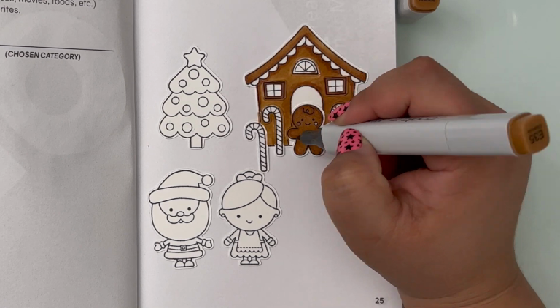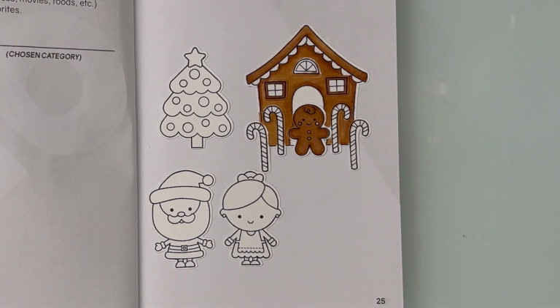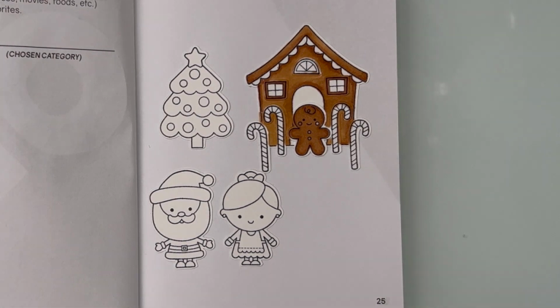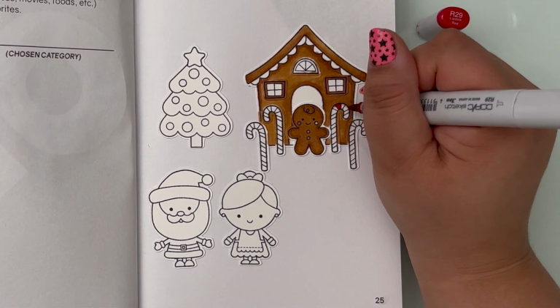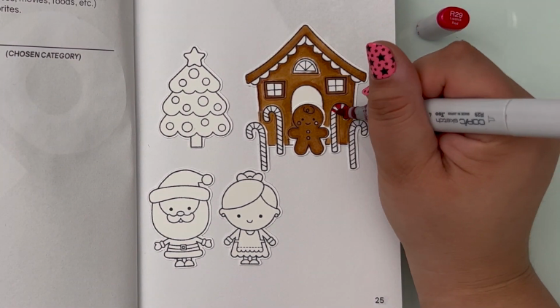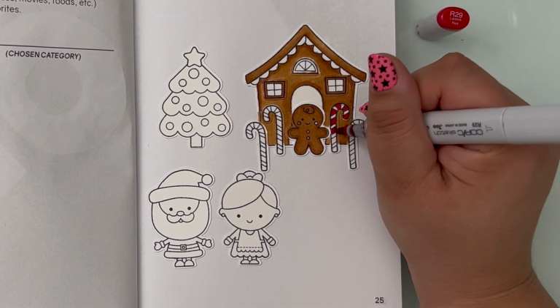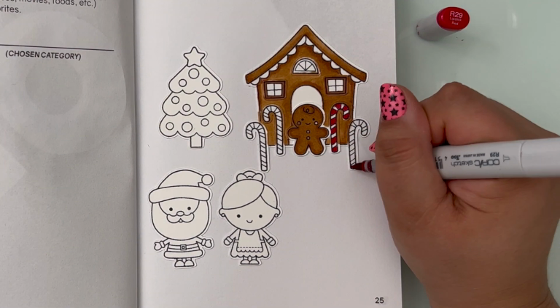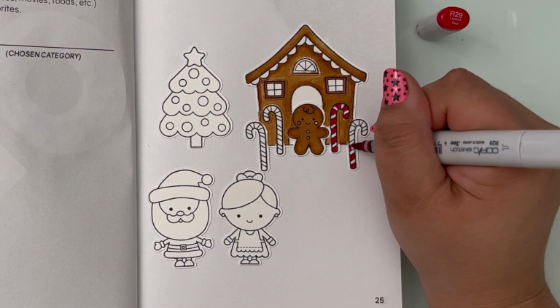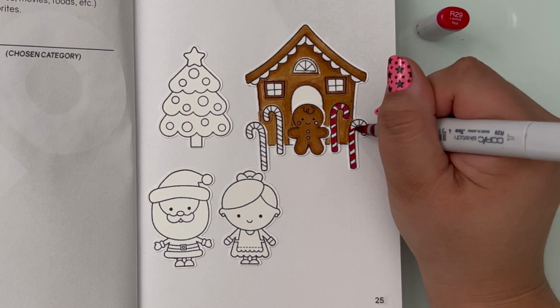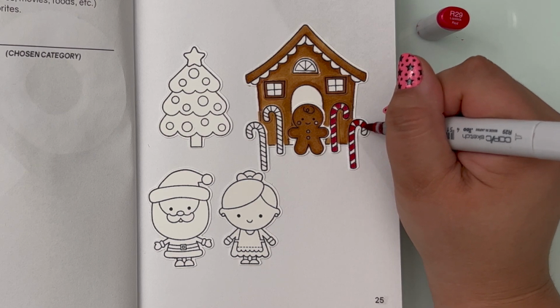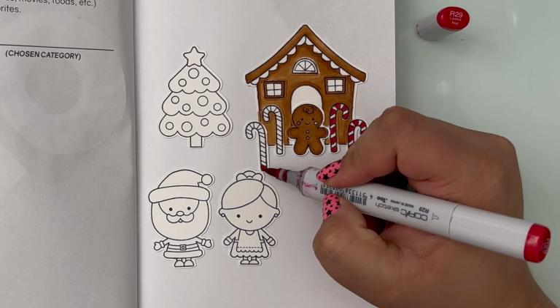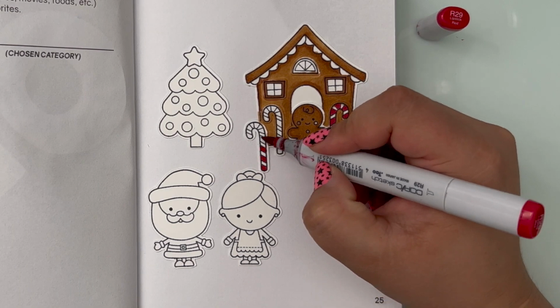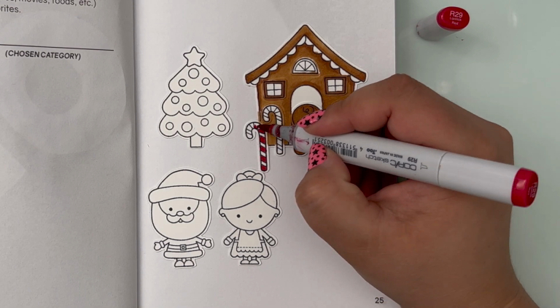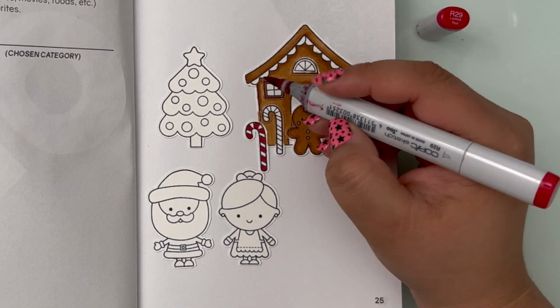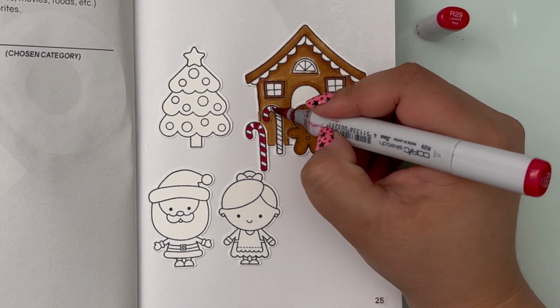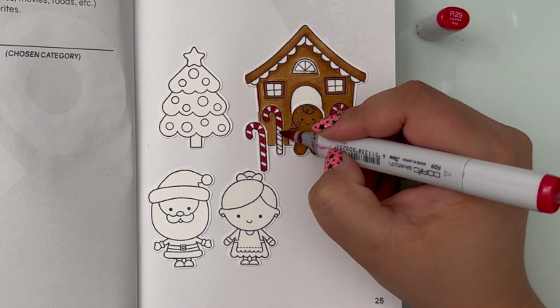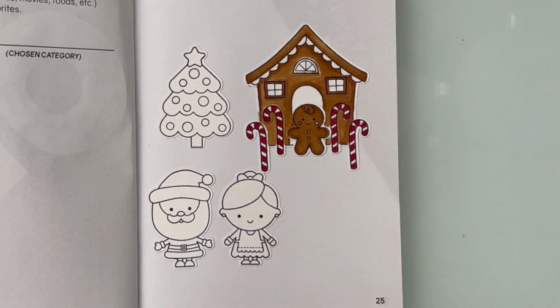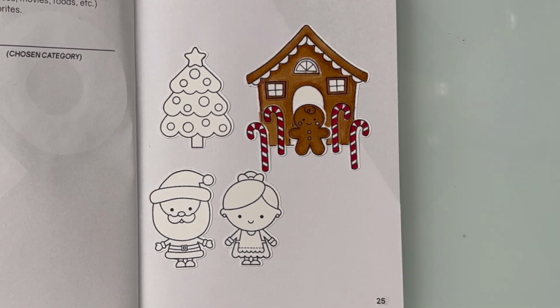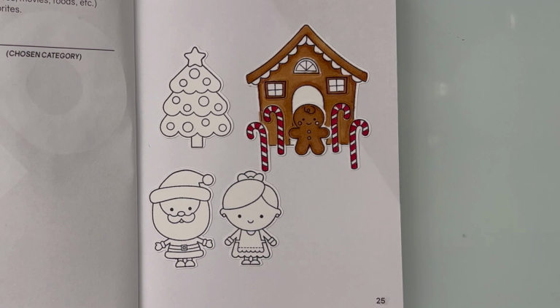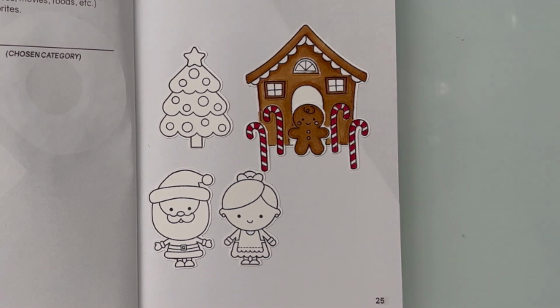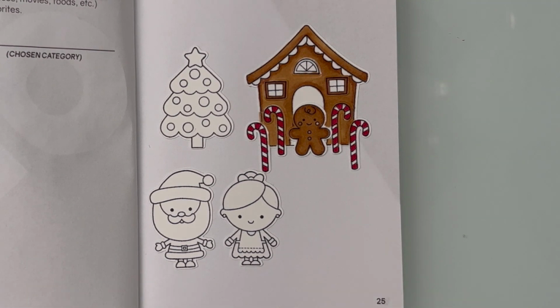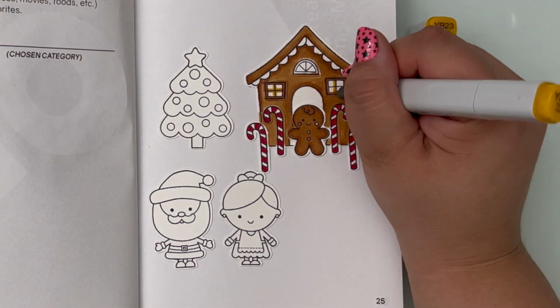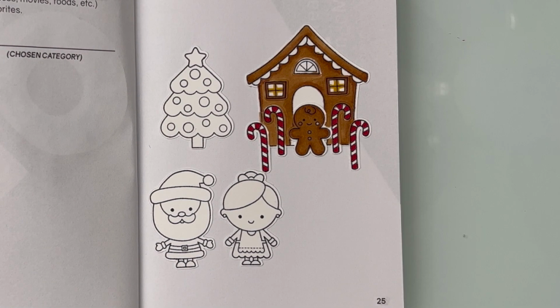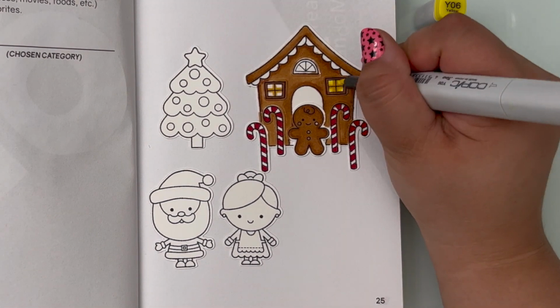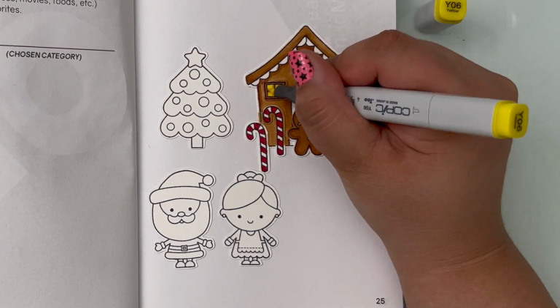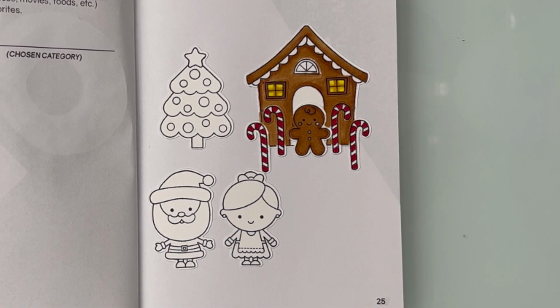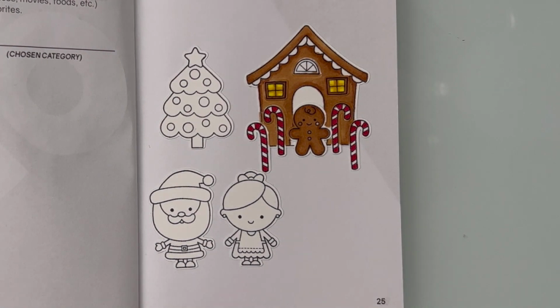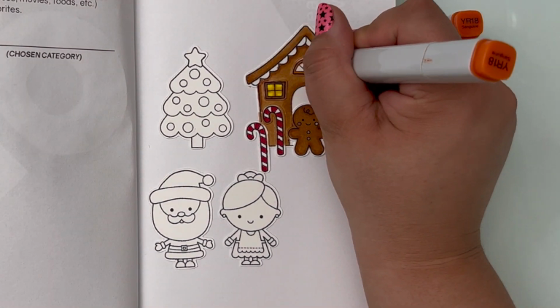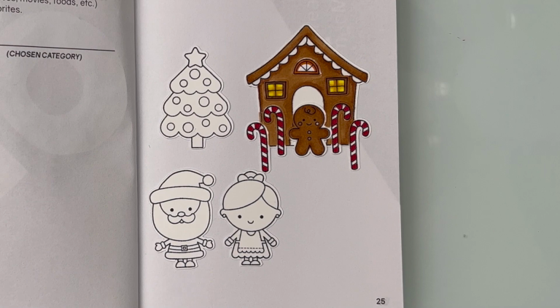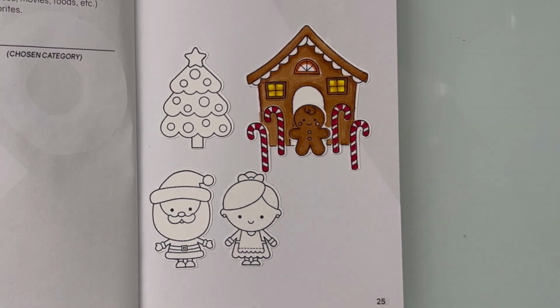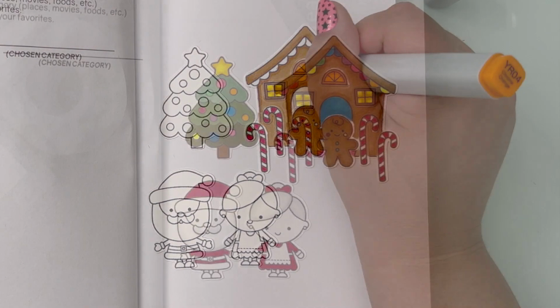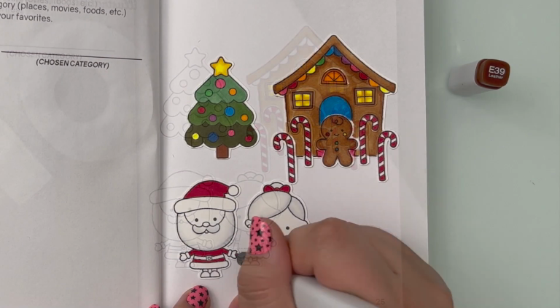I used my Copic markers and I made sure to add some yummy looking candy canes, as well as some rainbow candies all around the house and the tree. I kept it pretty simple, but I think it illustrated my favorite holiday perfectly.